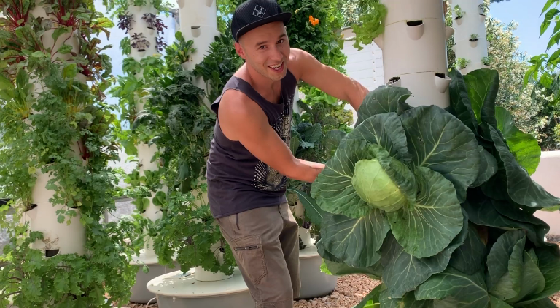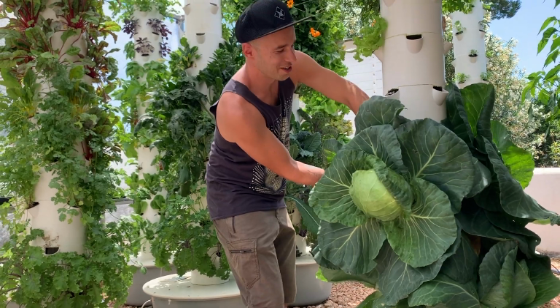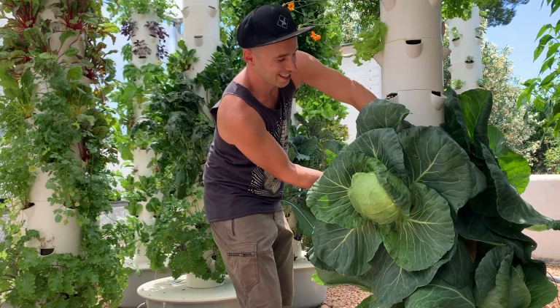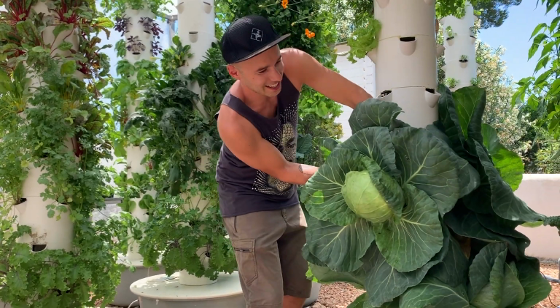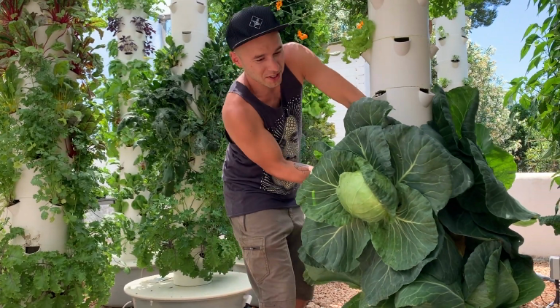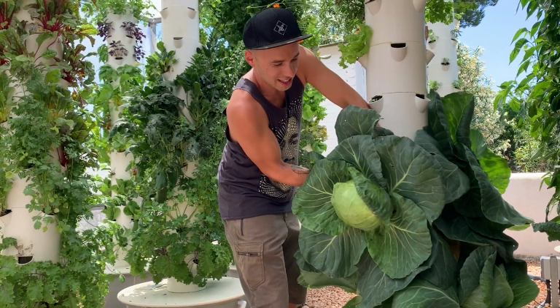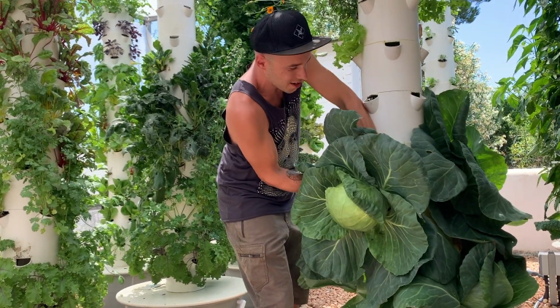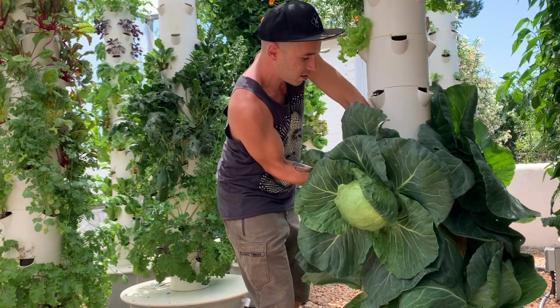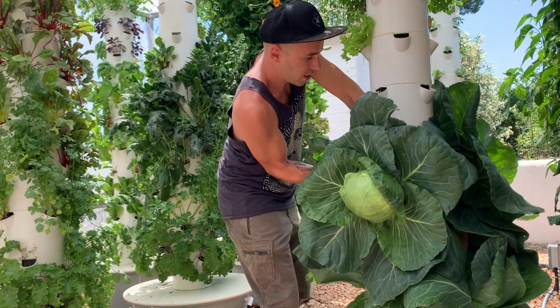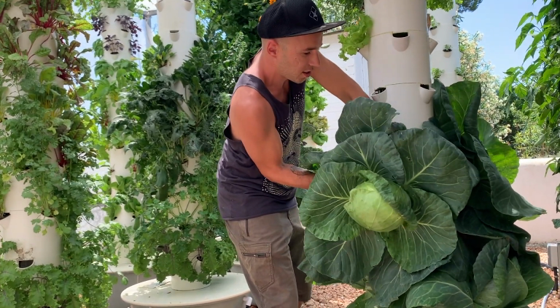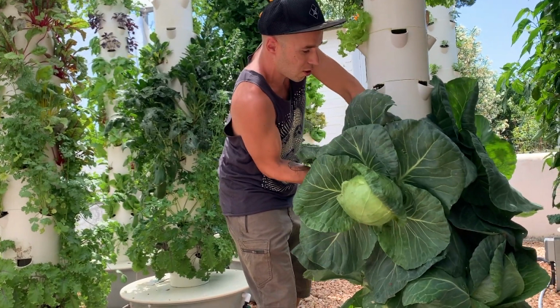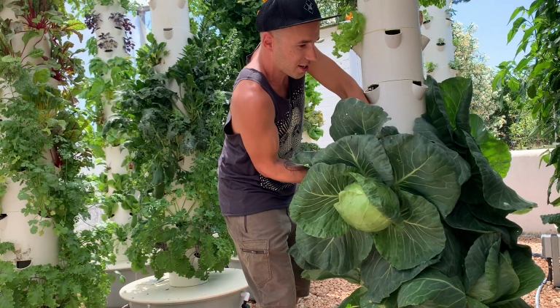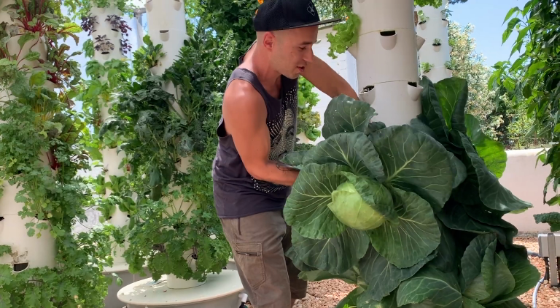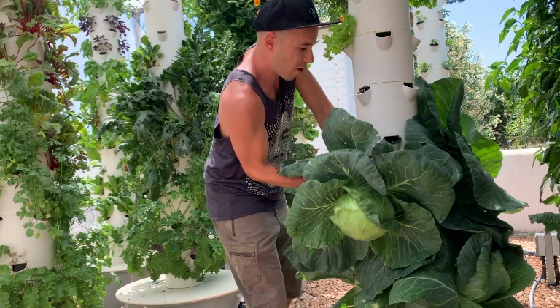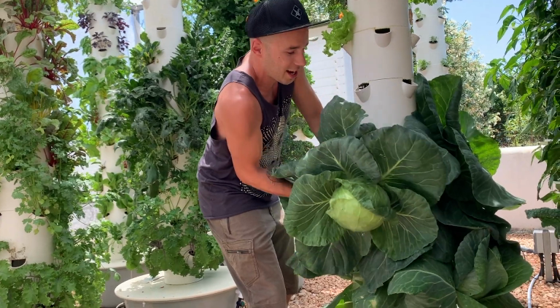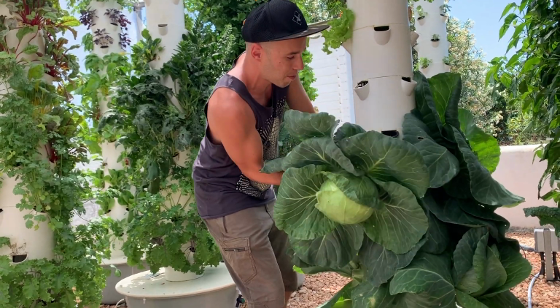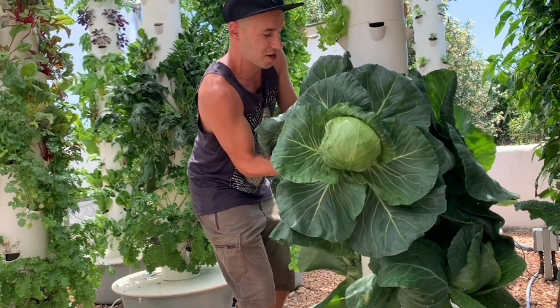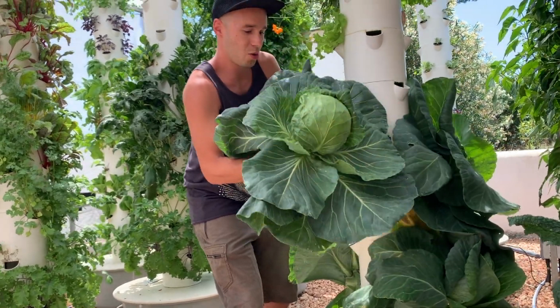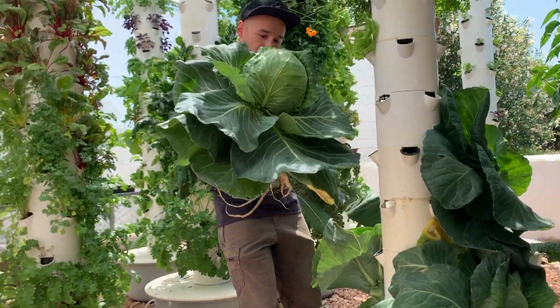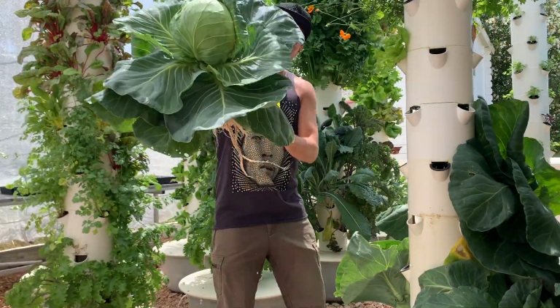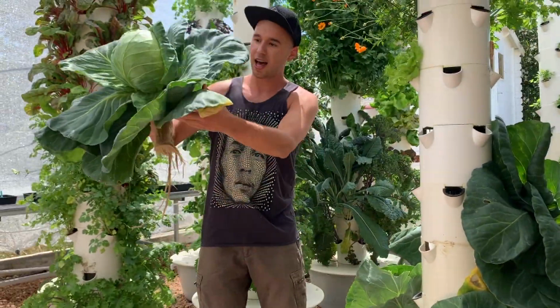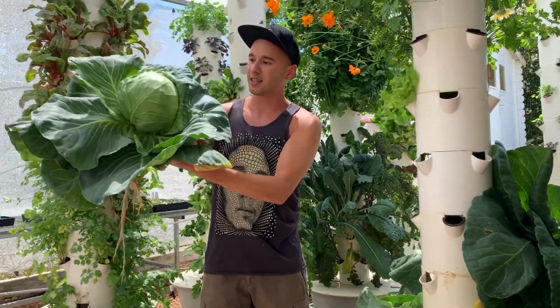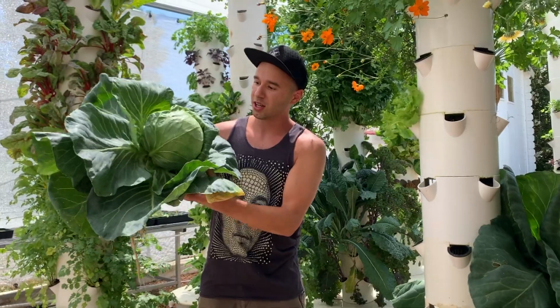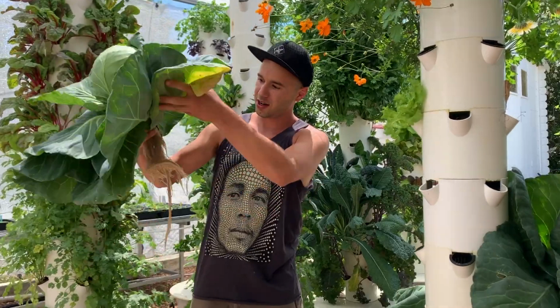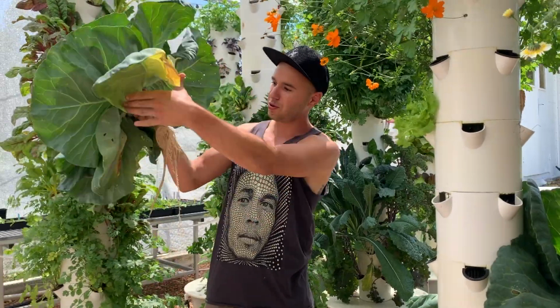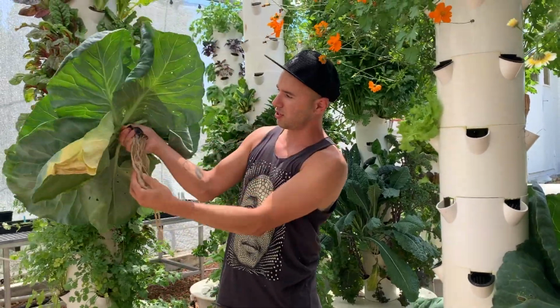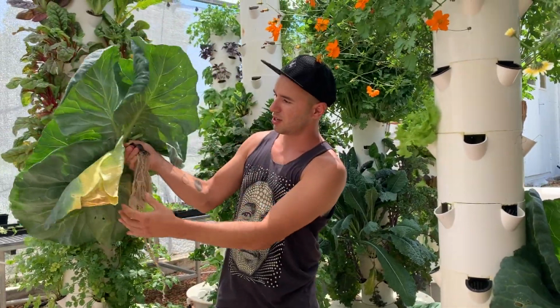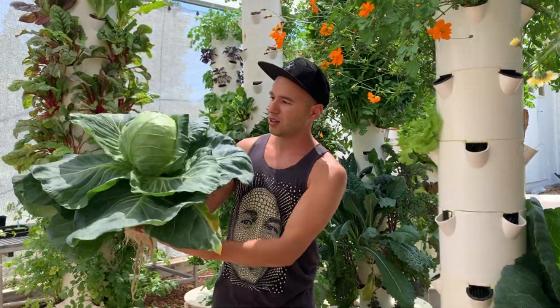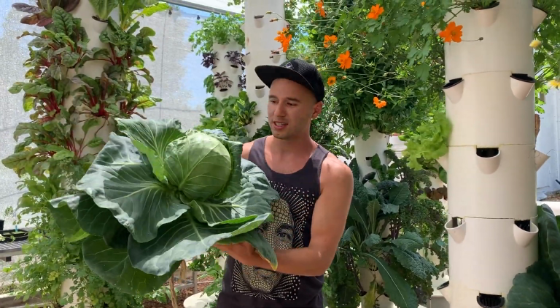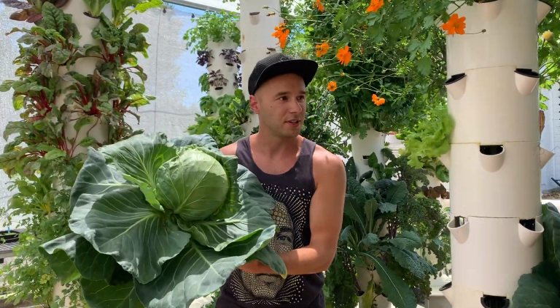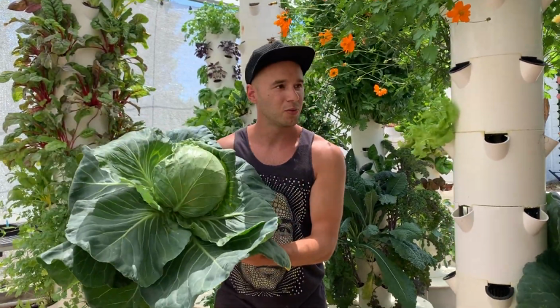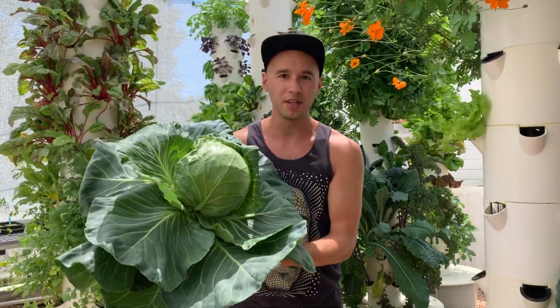Okay, here we go. Let's take this cabbage out of the tower garden very gently. Oh, there it comes! My god, it's a monster. Look at that — hear its roots. Look at this cabbage, what a beast!